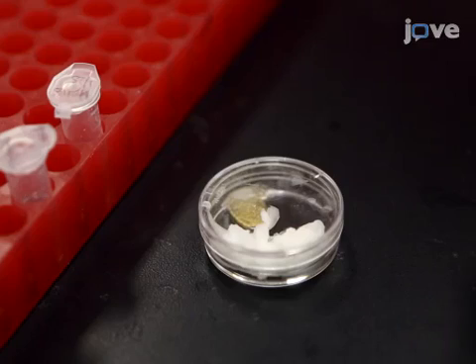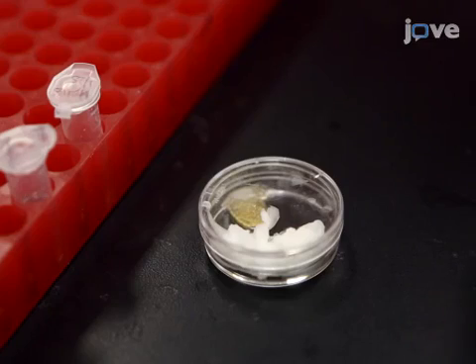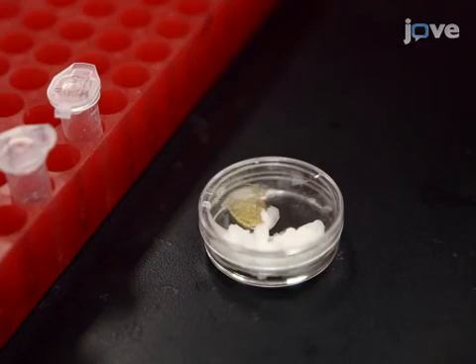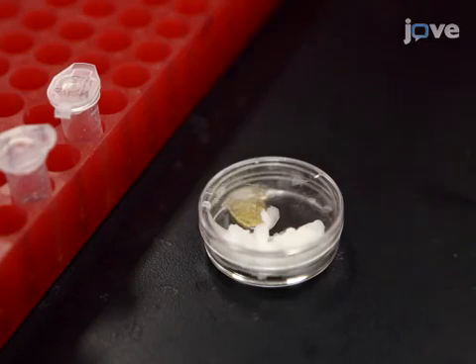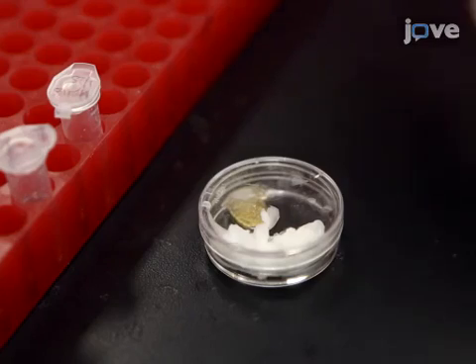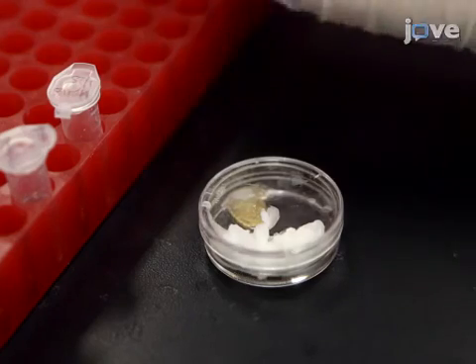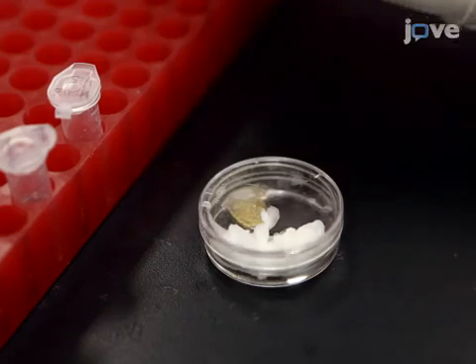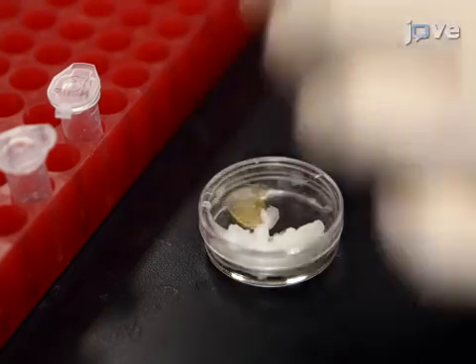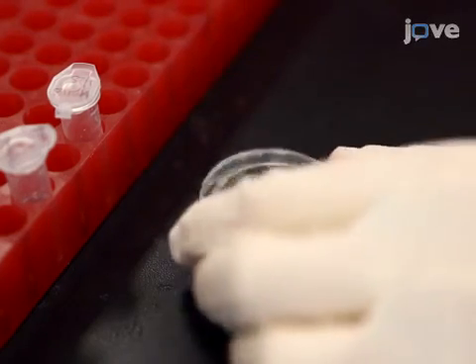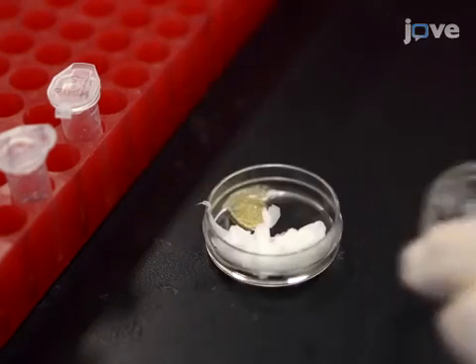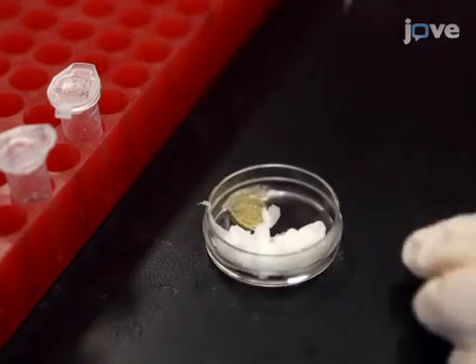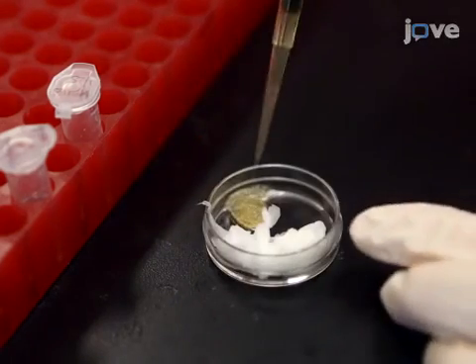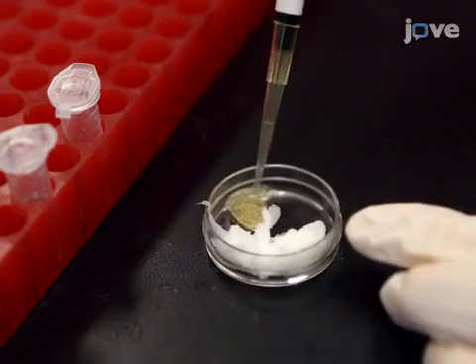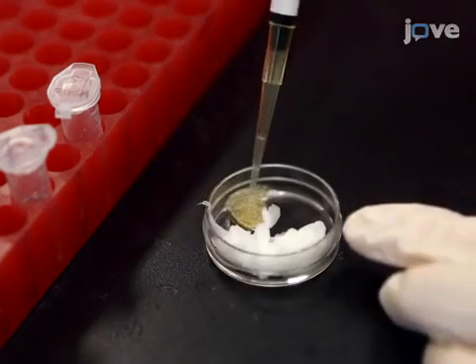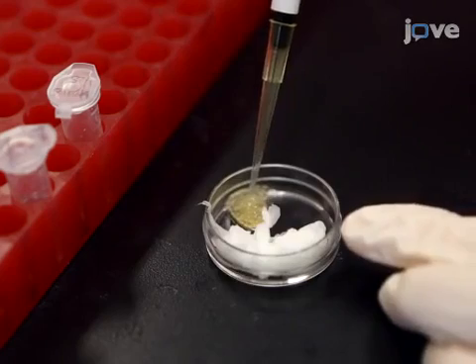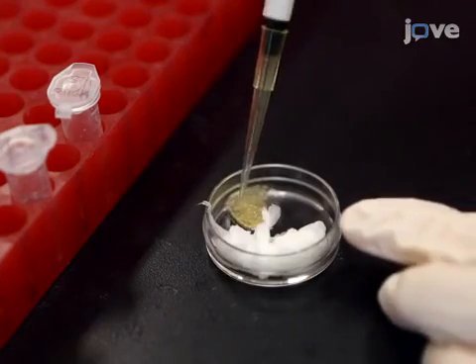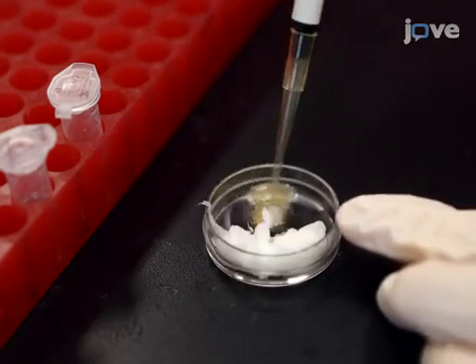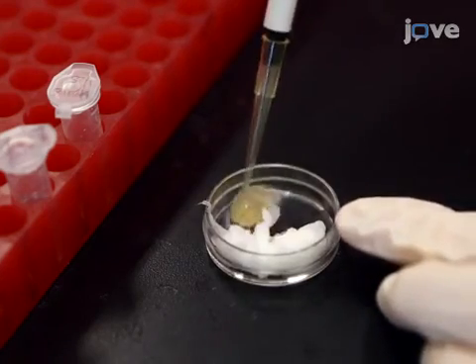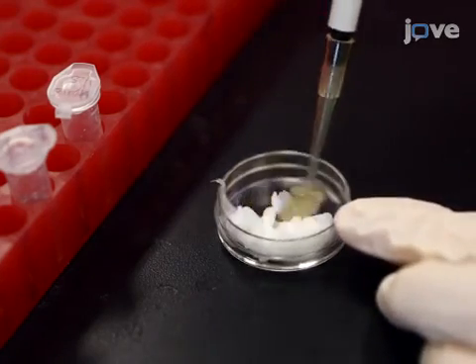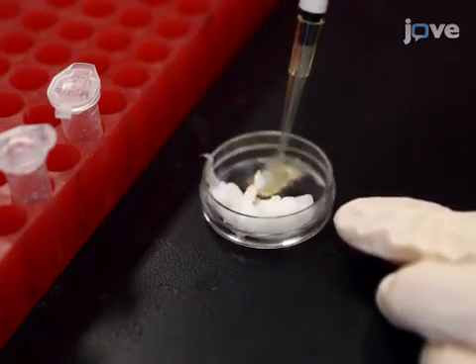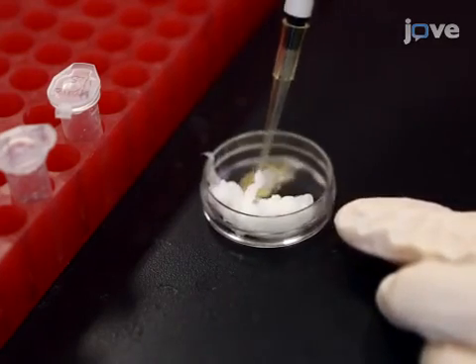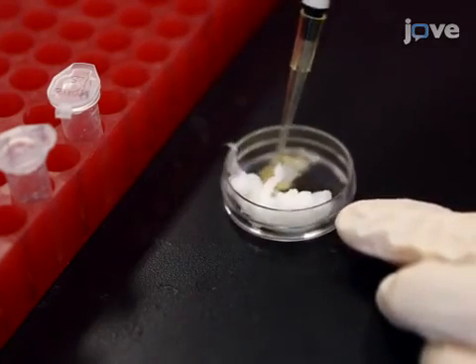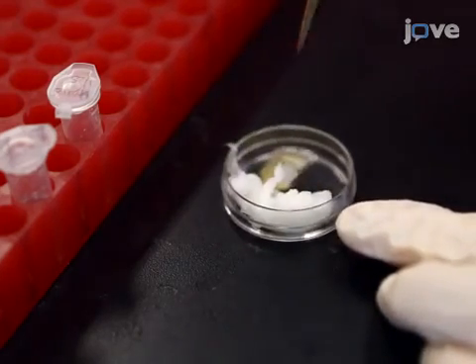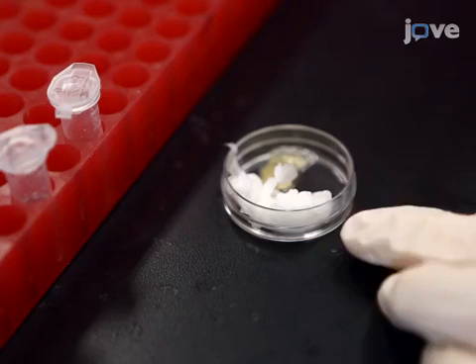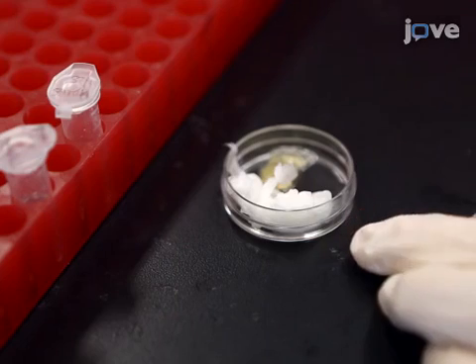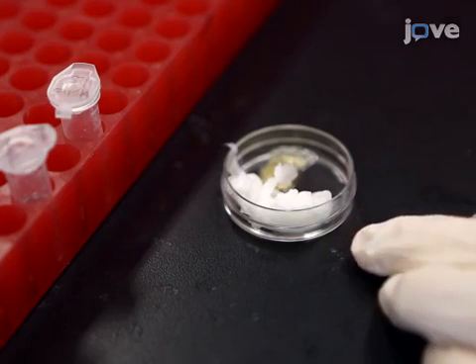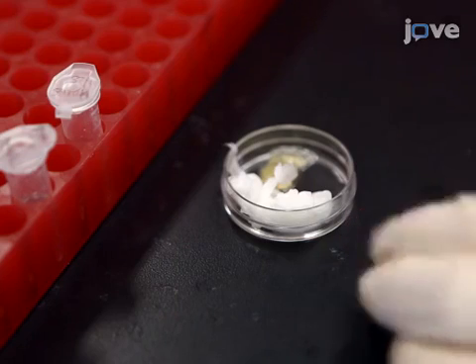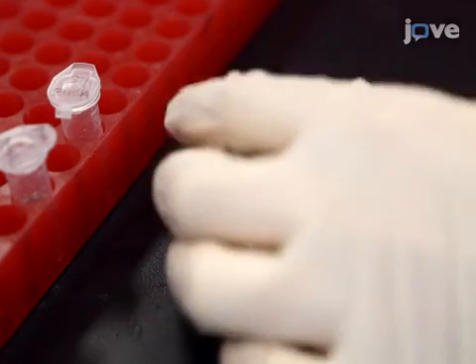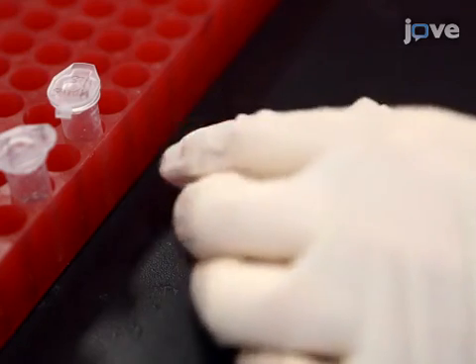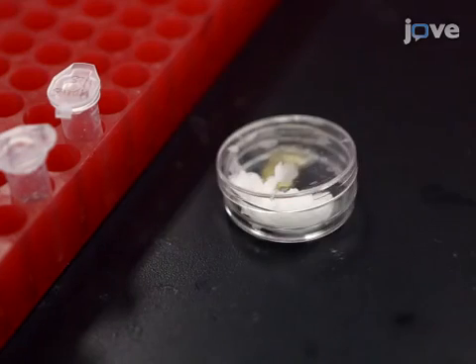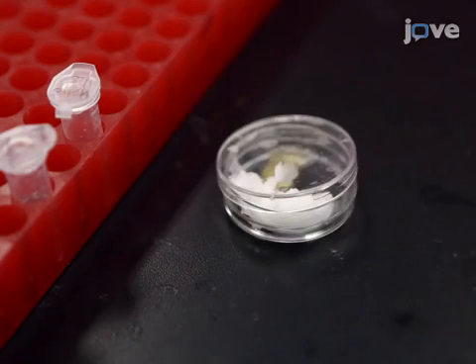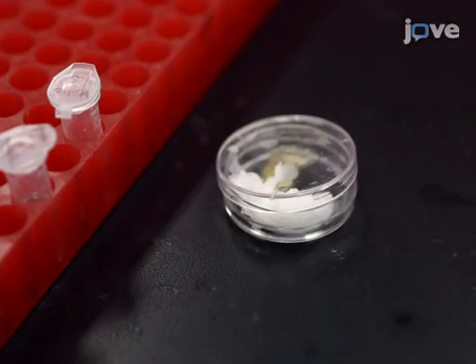To fertilize up to 100 stickleback eggs, add 50 microliters of sperm solution and use a pipette tip to gently stir to ensure all eggs are fertilized.